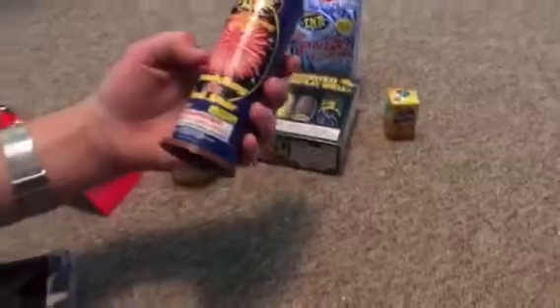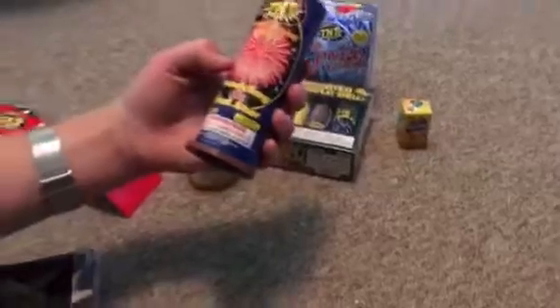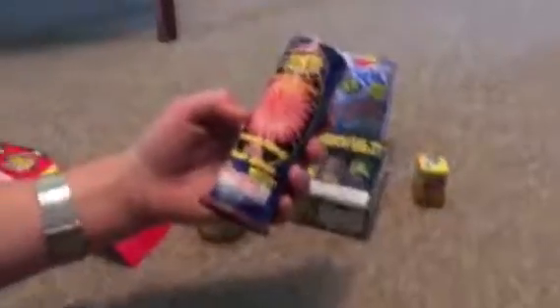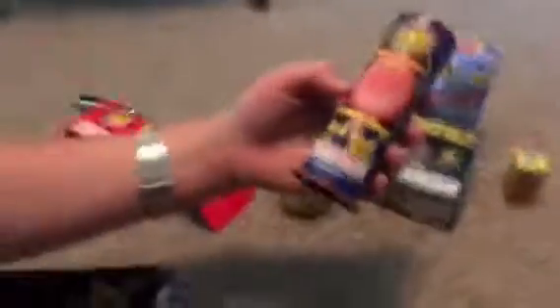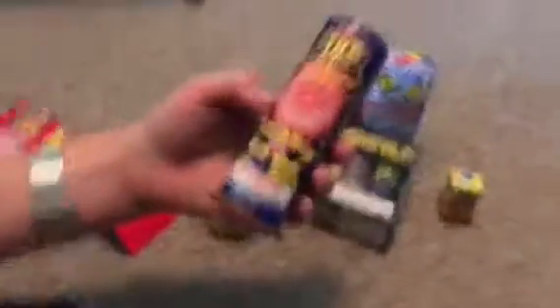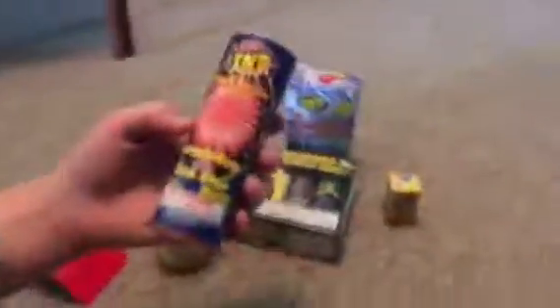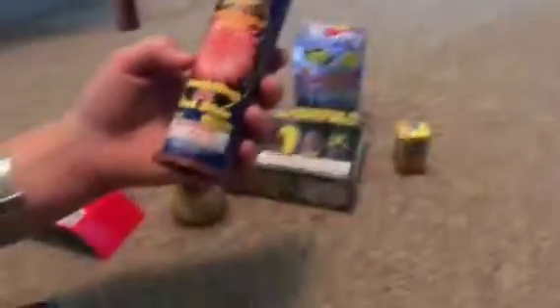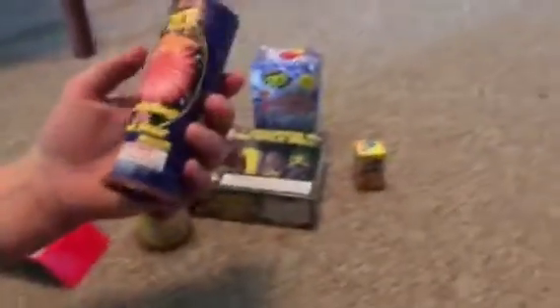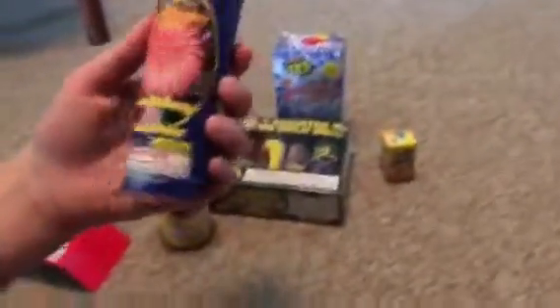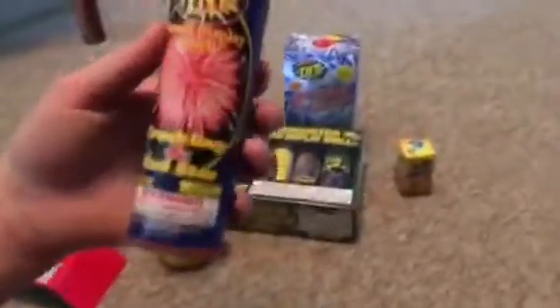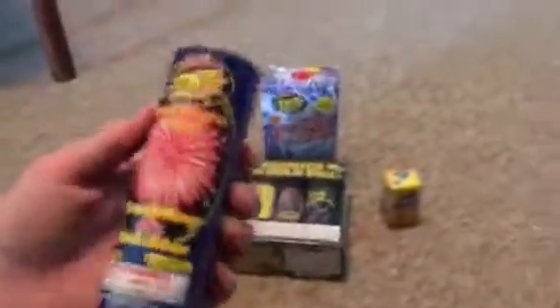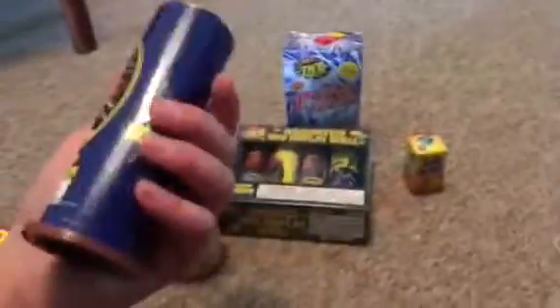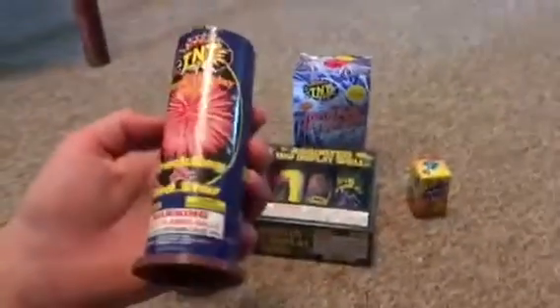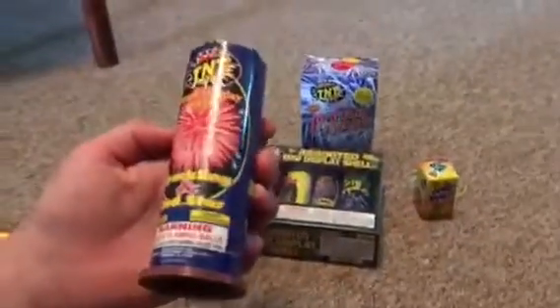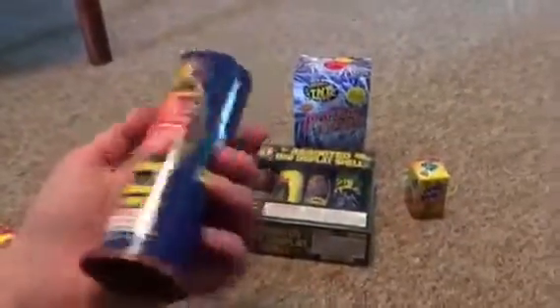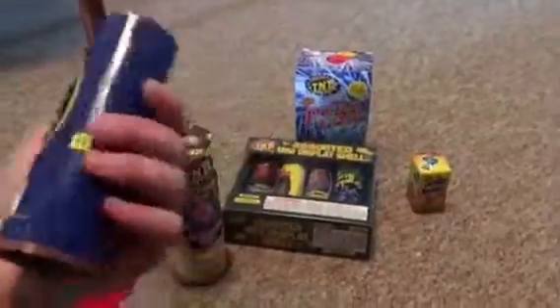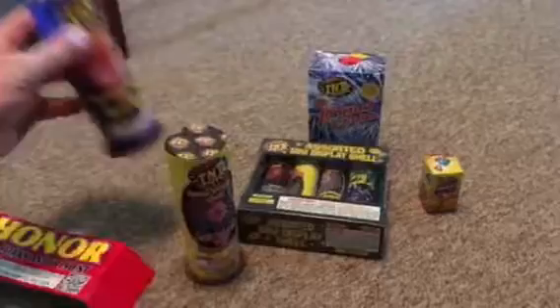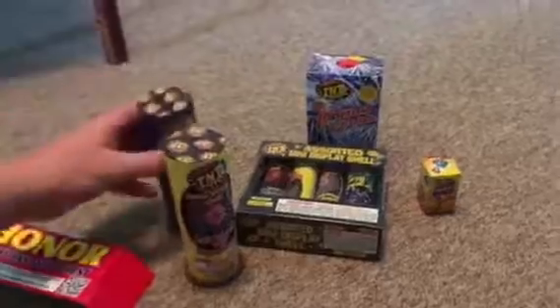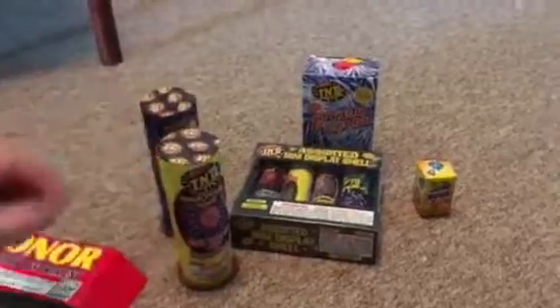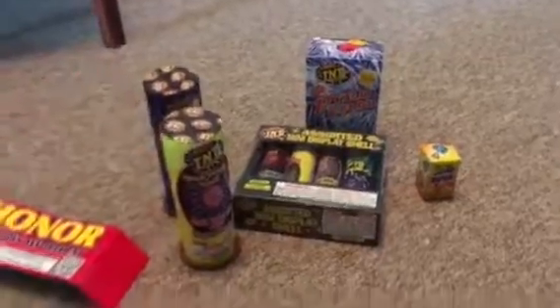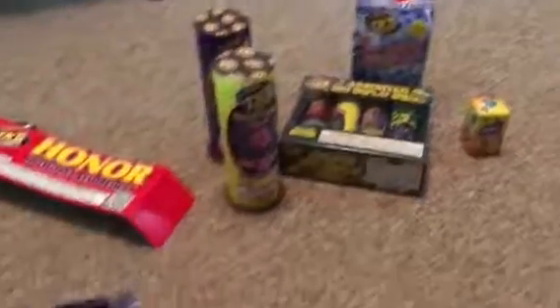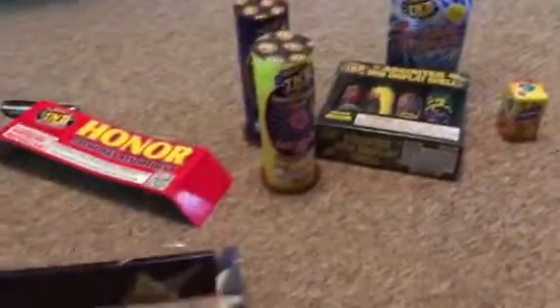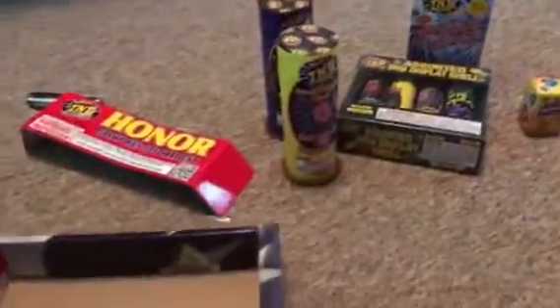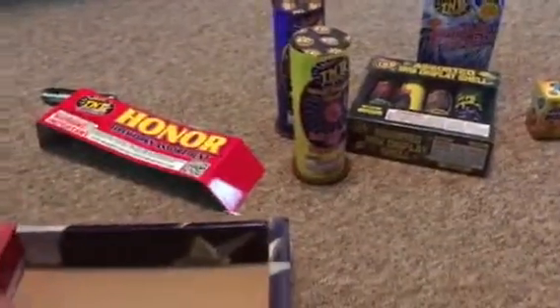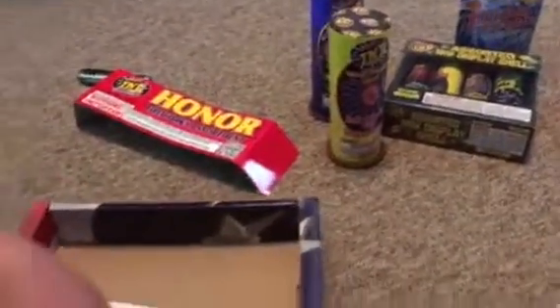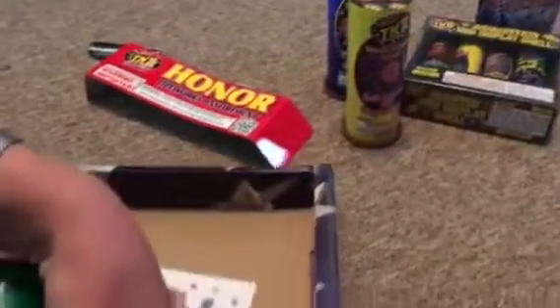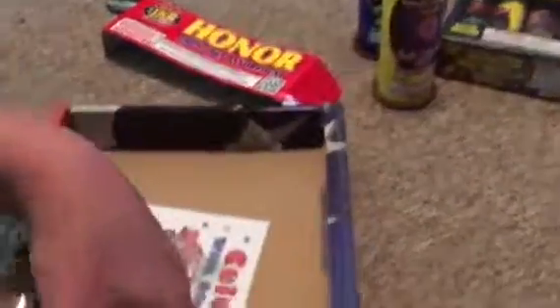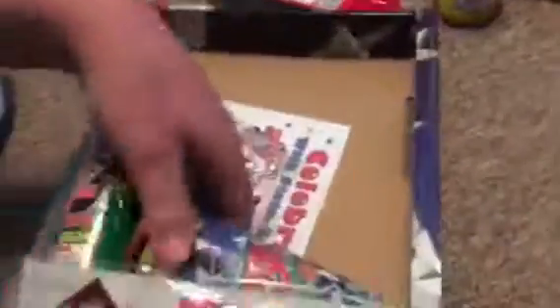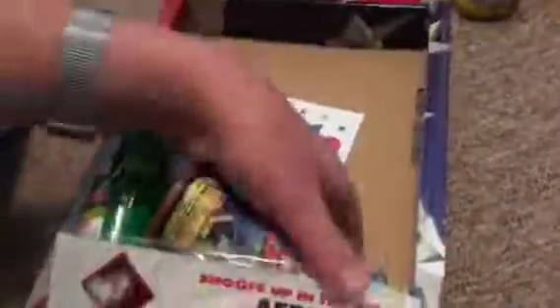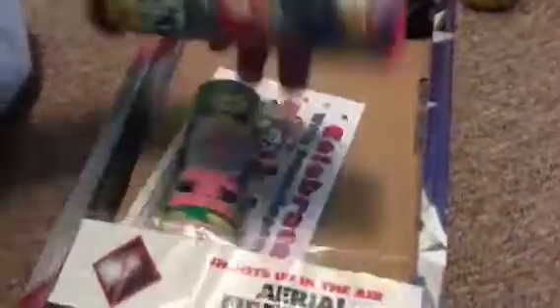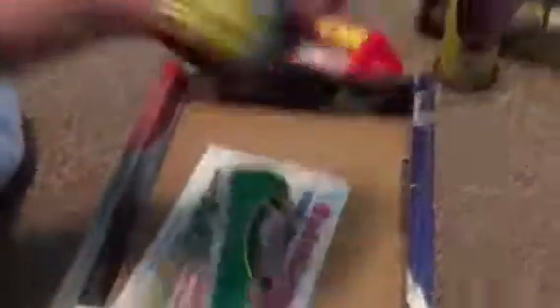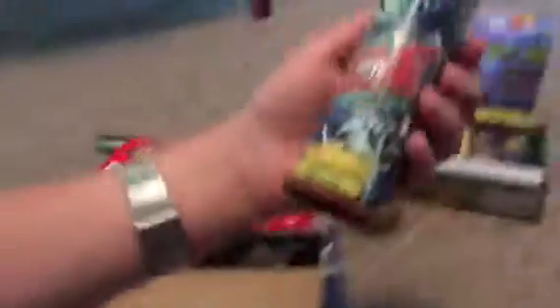Crackling and red star. This is a small display shell. Here's another one — let's get this one out.